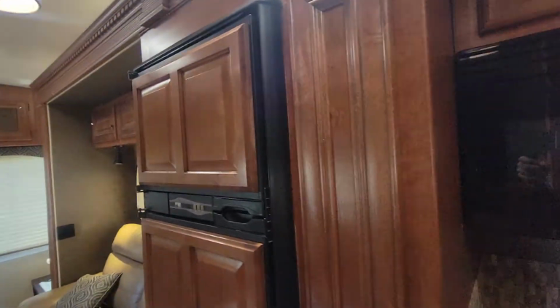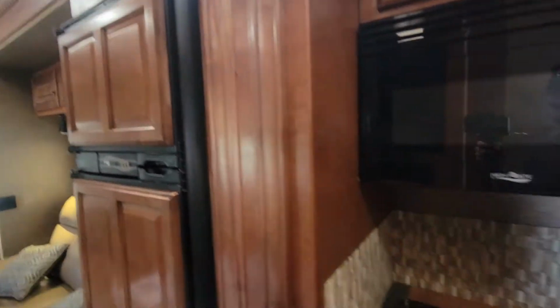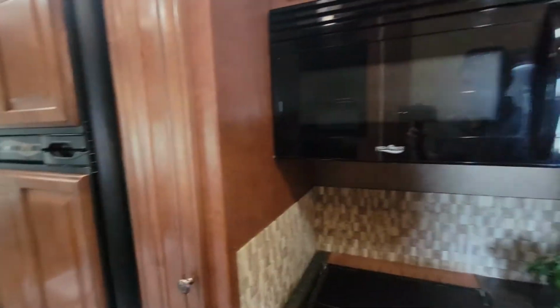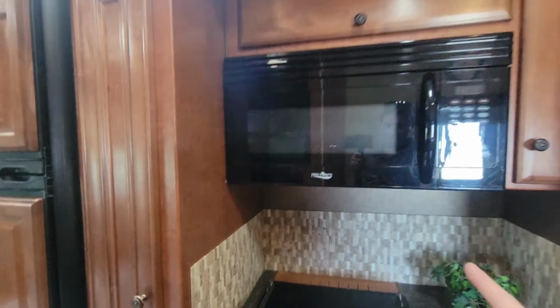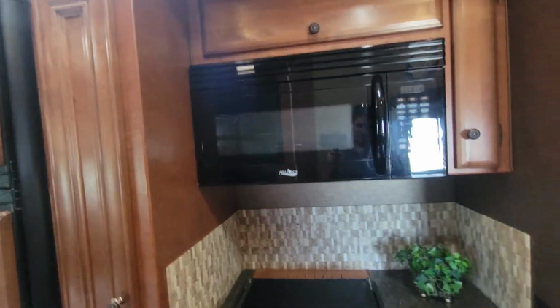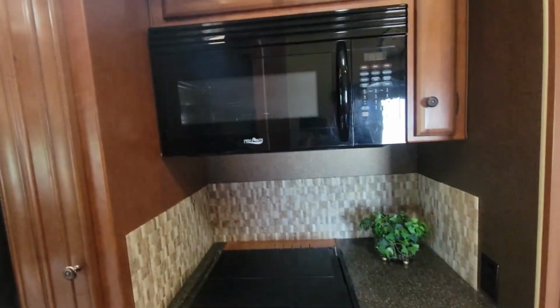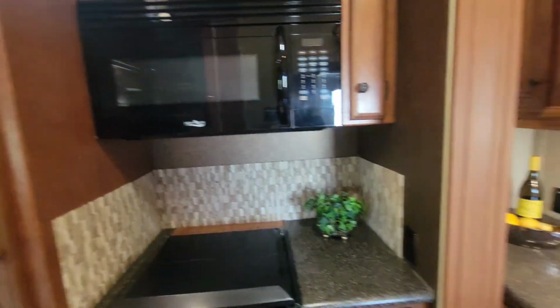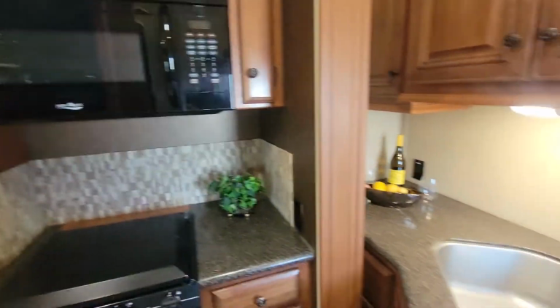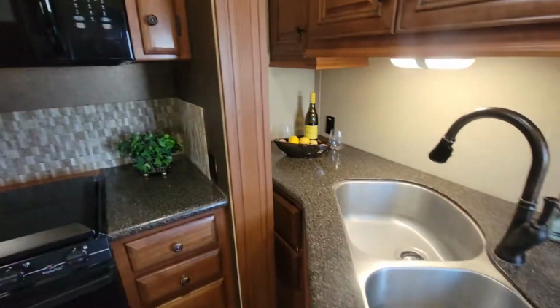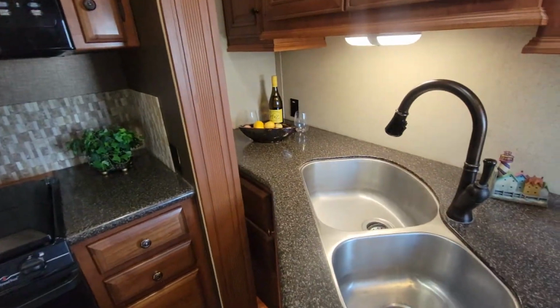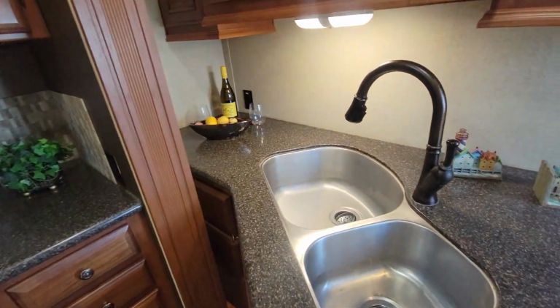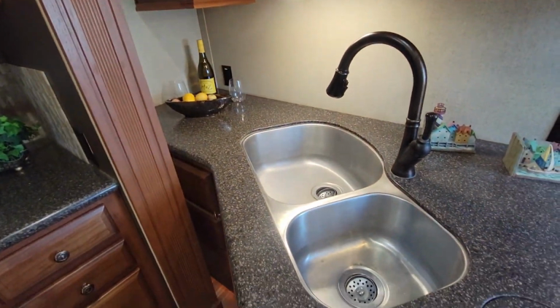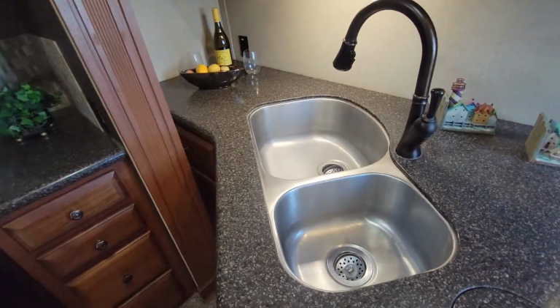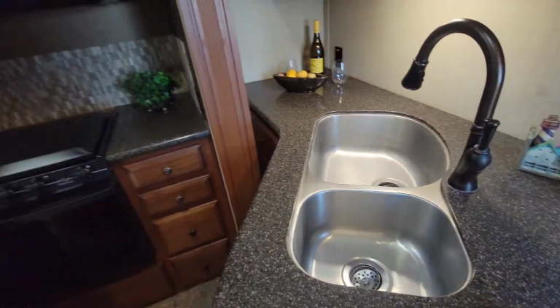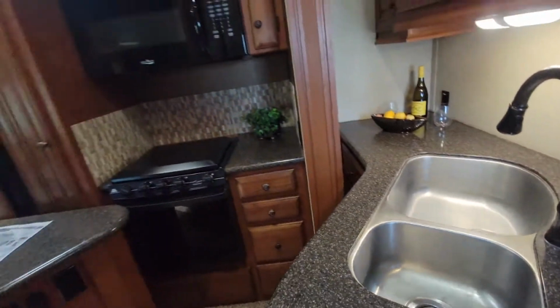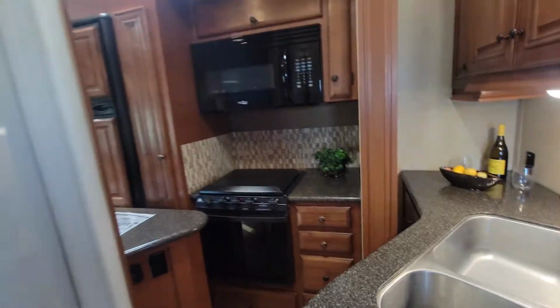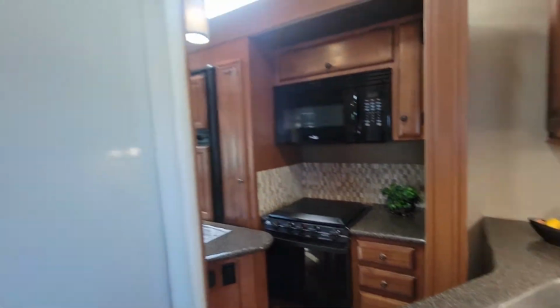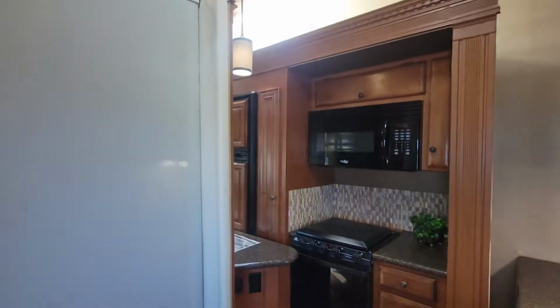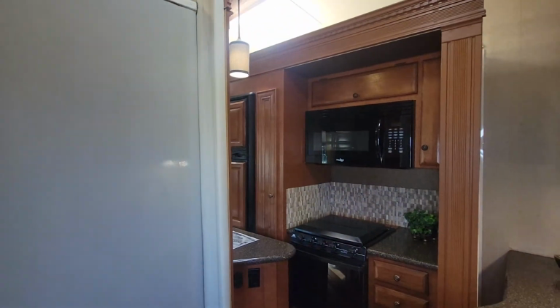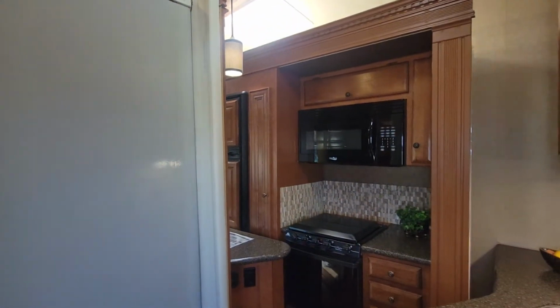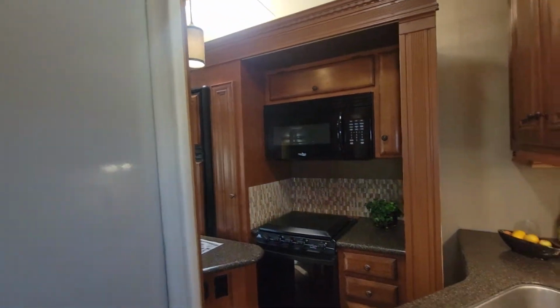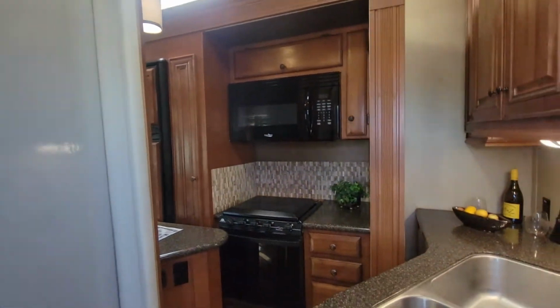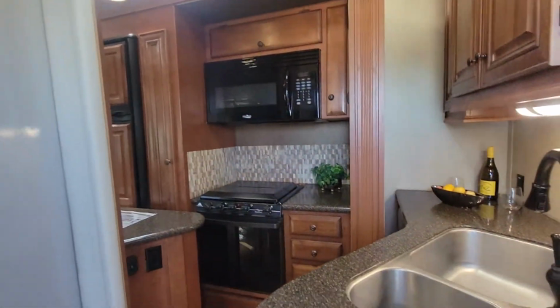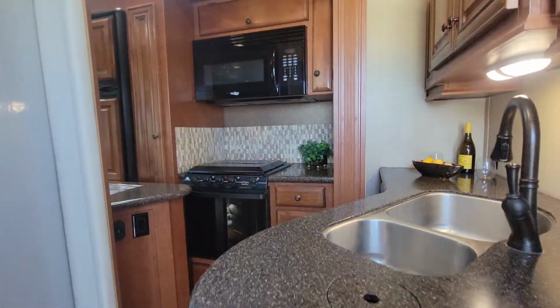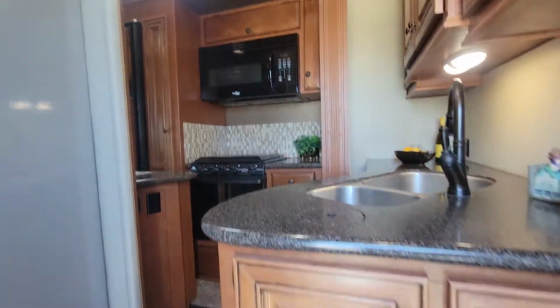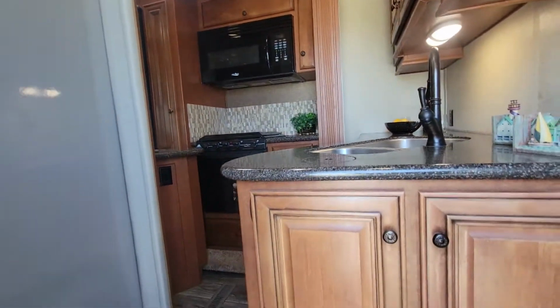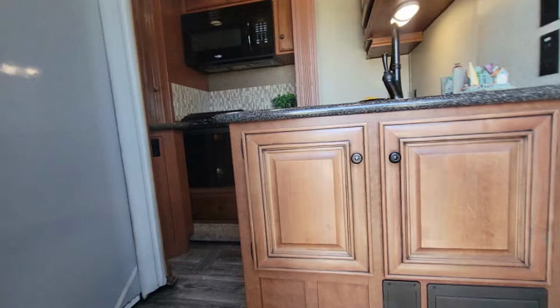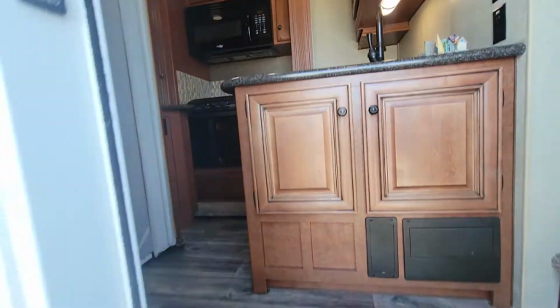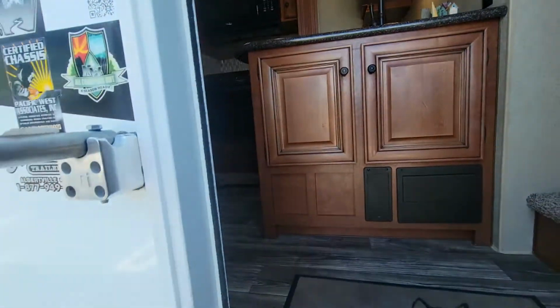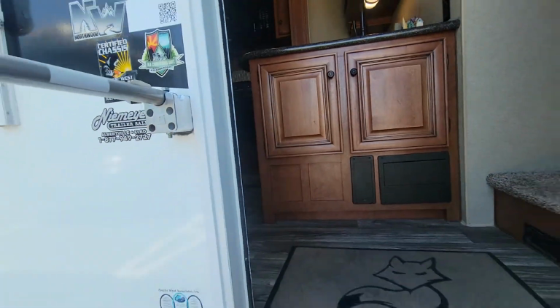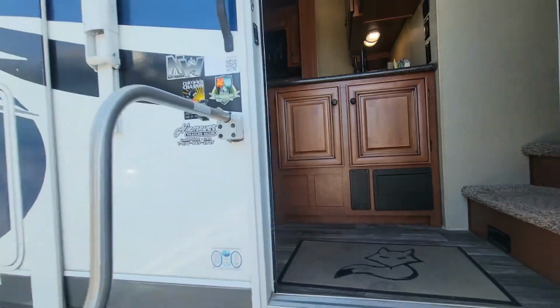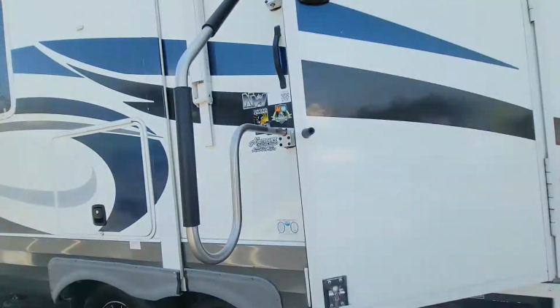But oven, microwave, stove top, sink, and trash — you can get to all of those. Something to point out: let's step out and show you the outside — all closed up with the awning in too.